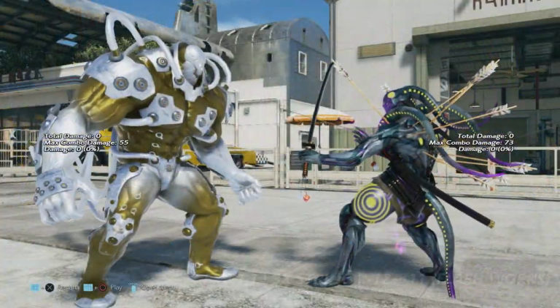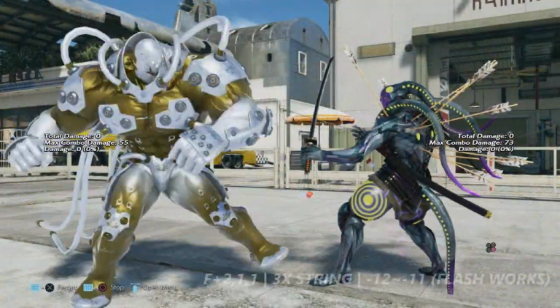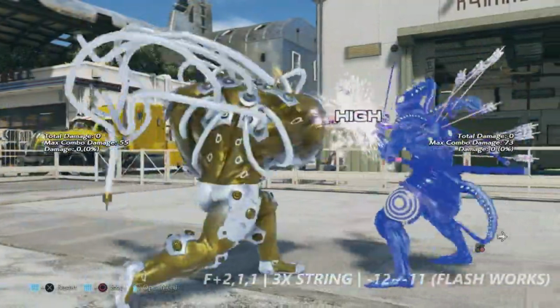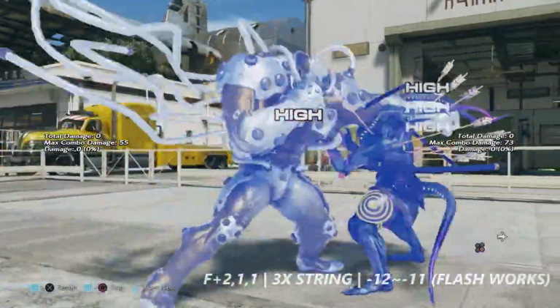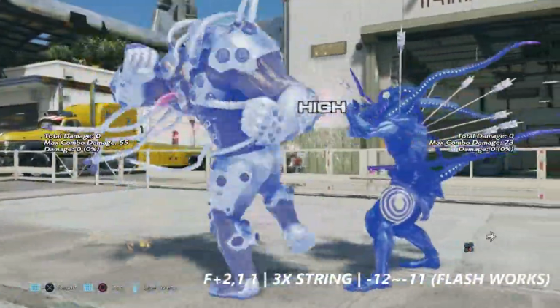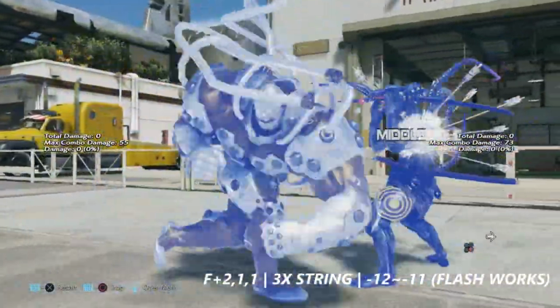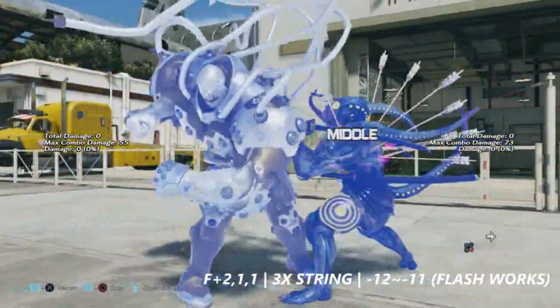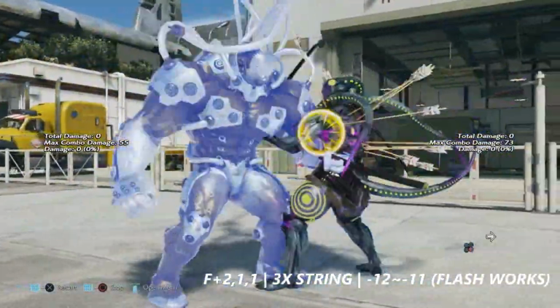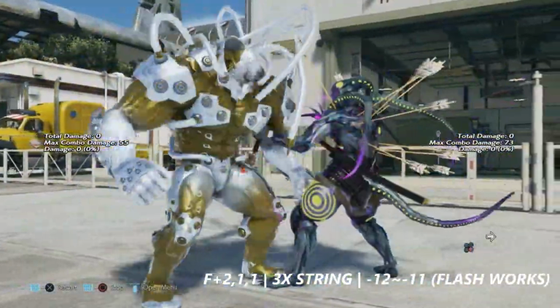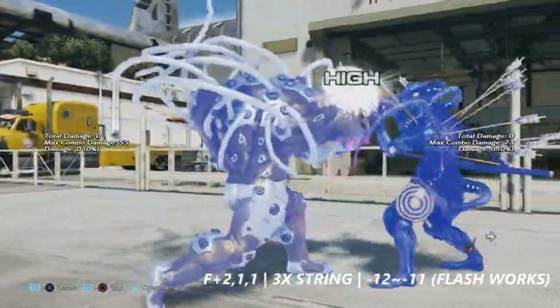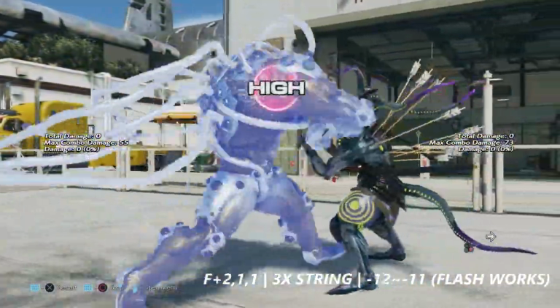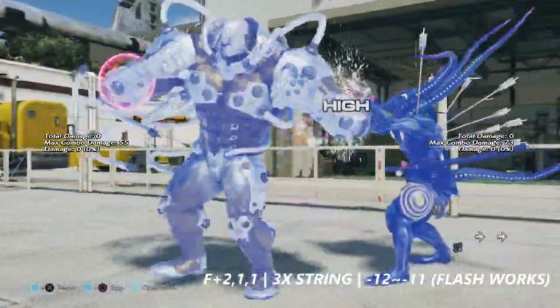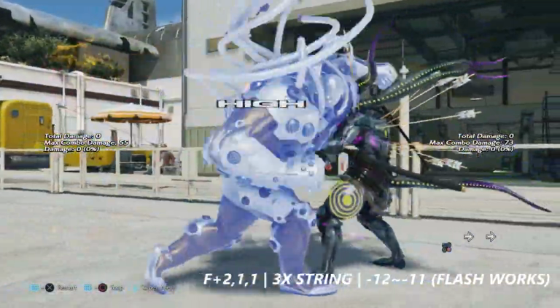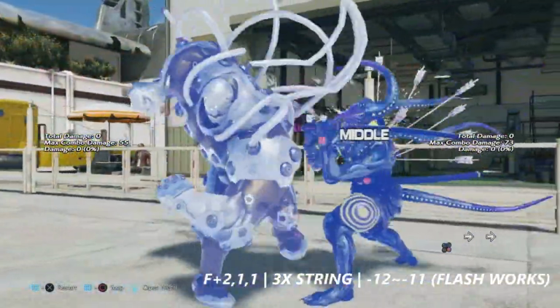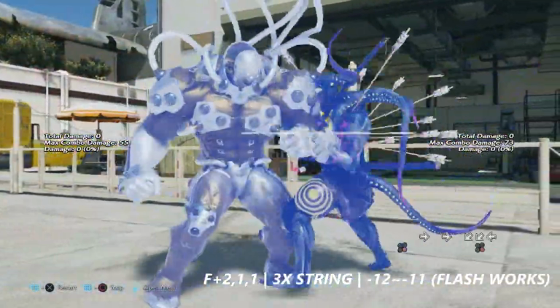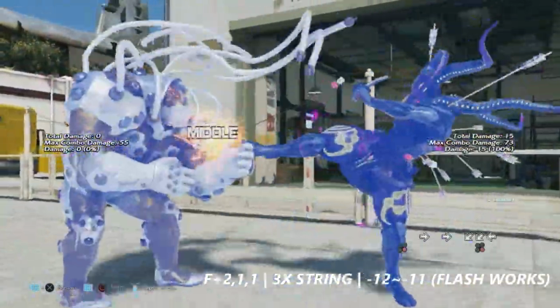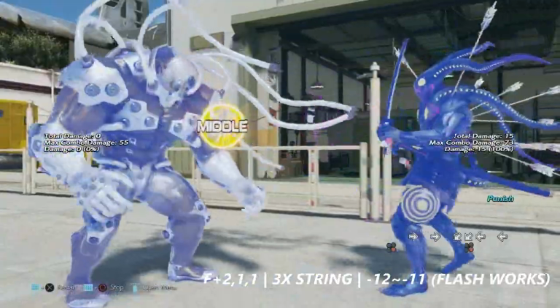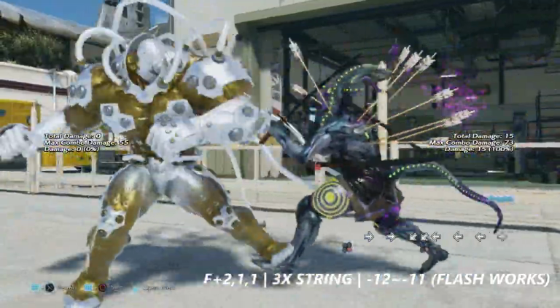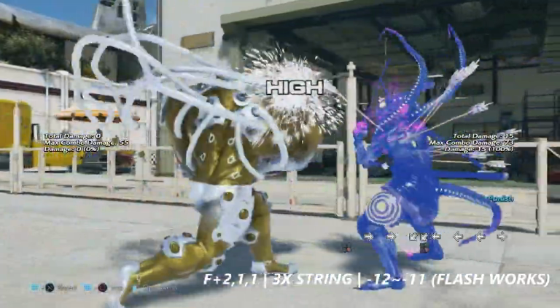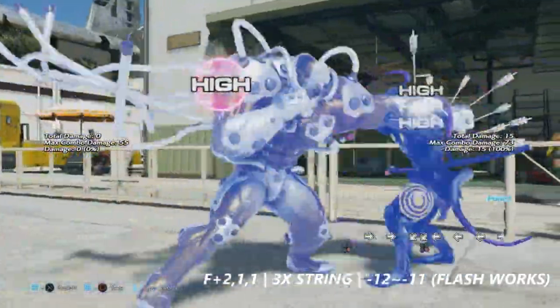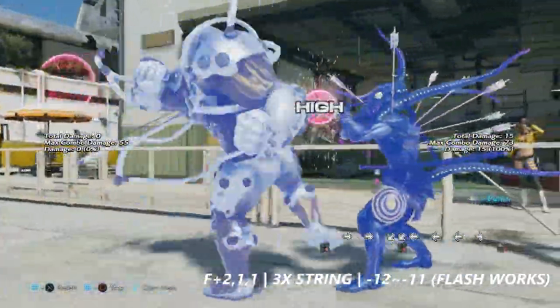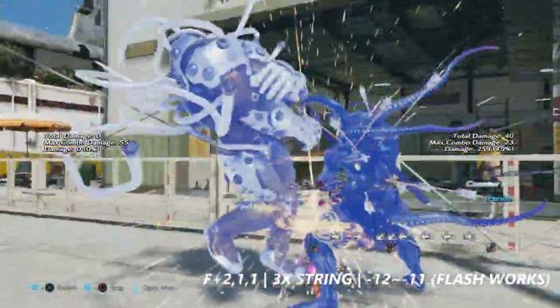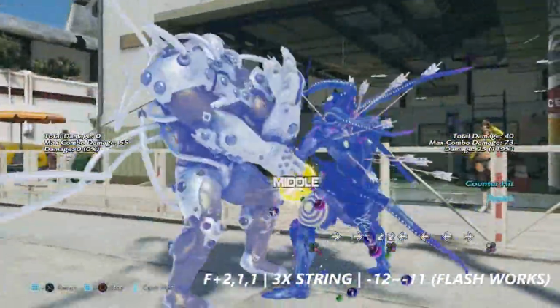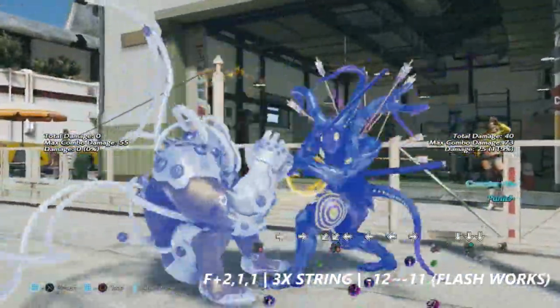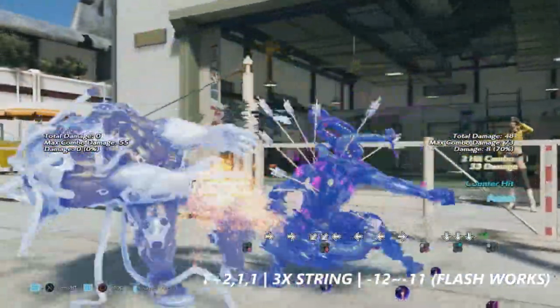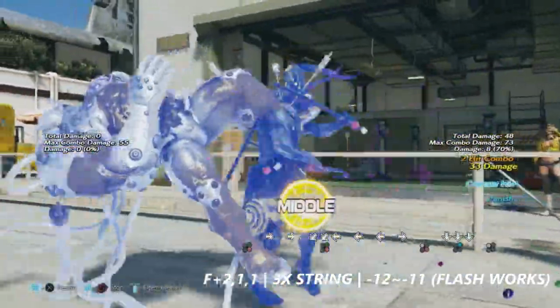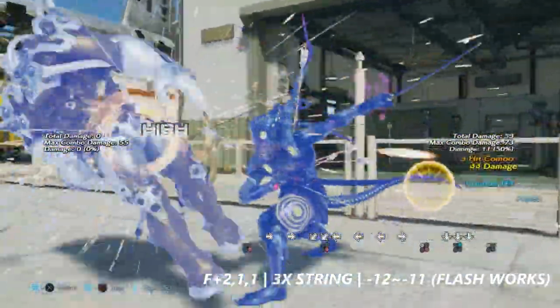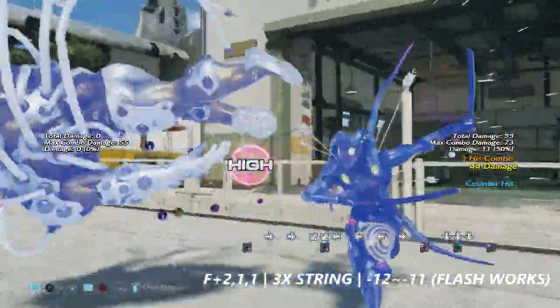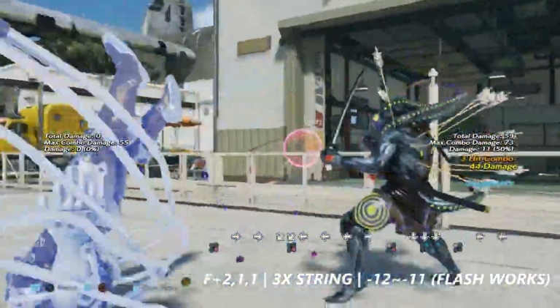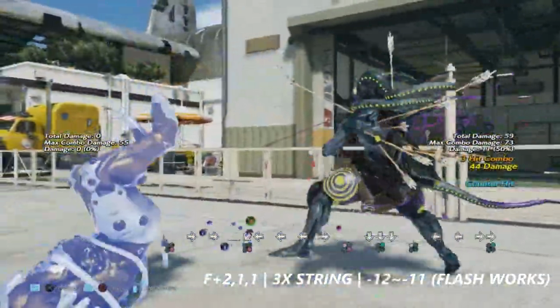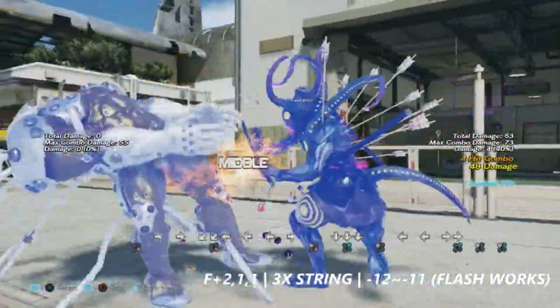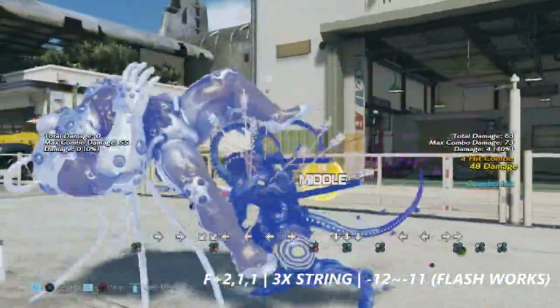4+2 into 1 into 1 is a 3-hit string. This move is negative 12 to negative 11 on block, and flash will interrupt the last hit.